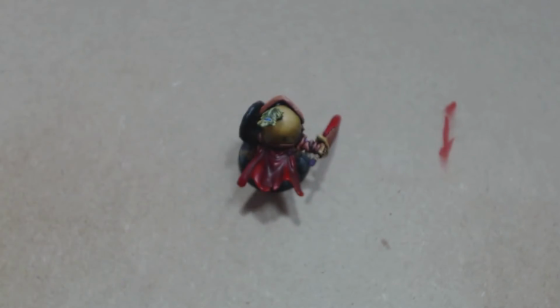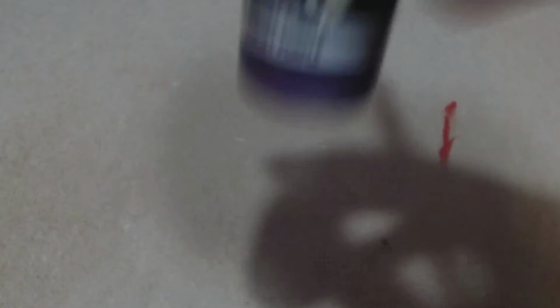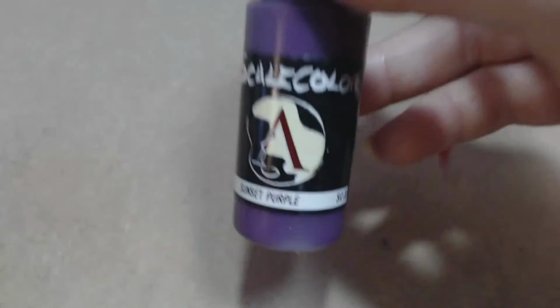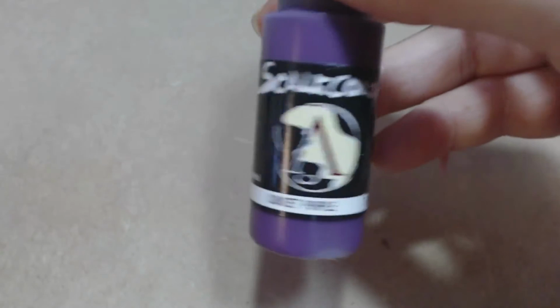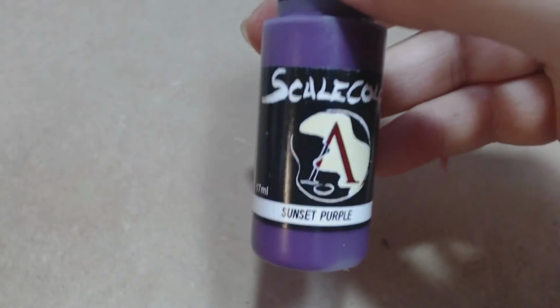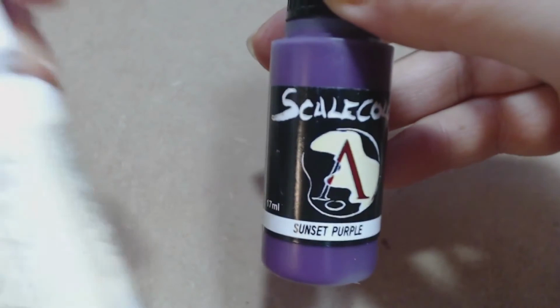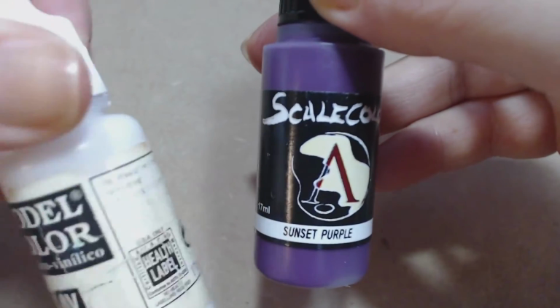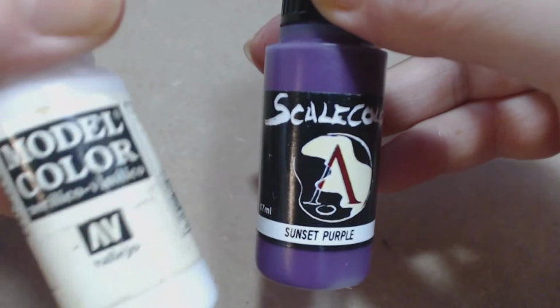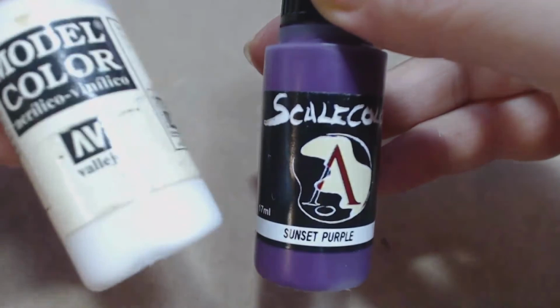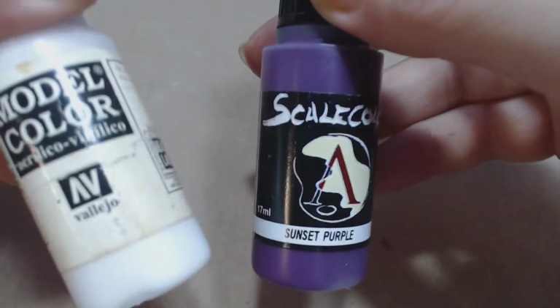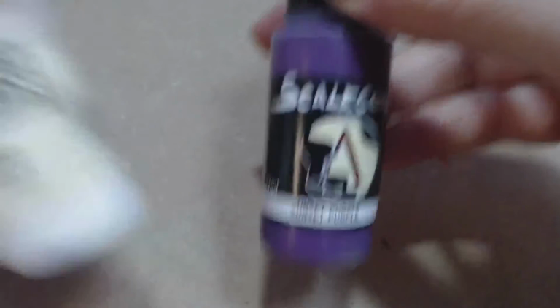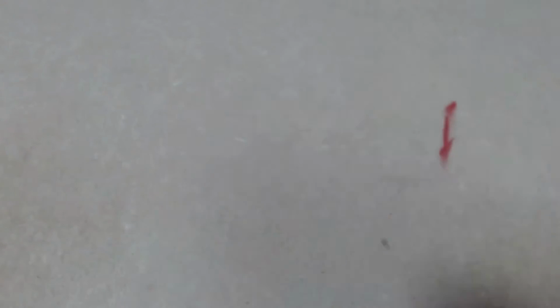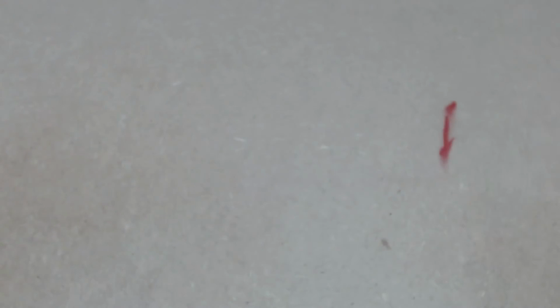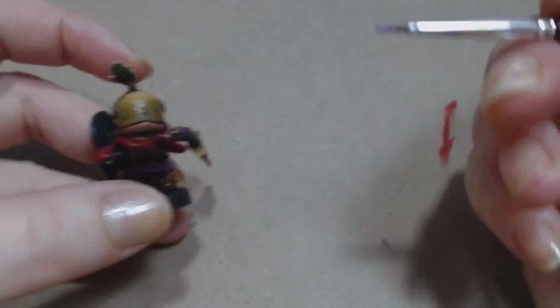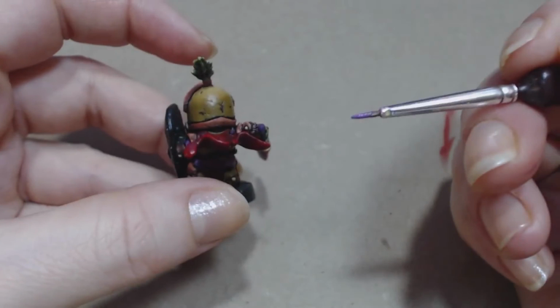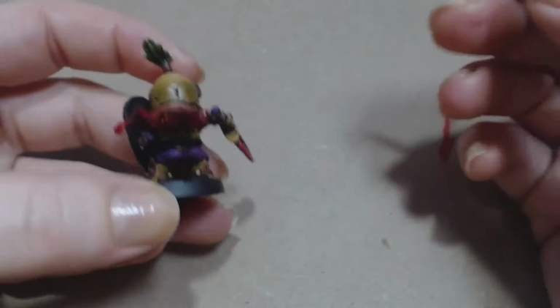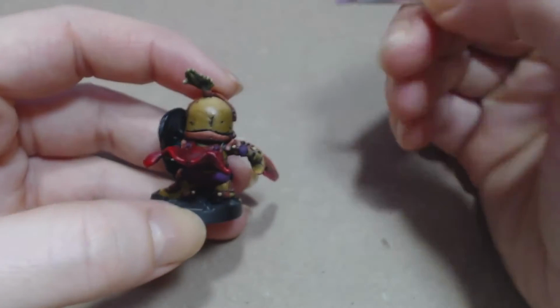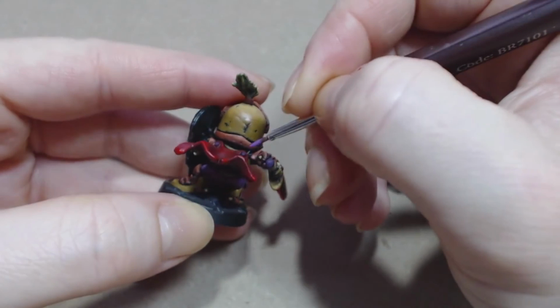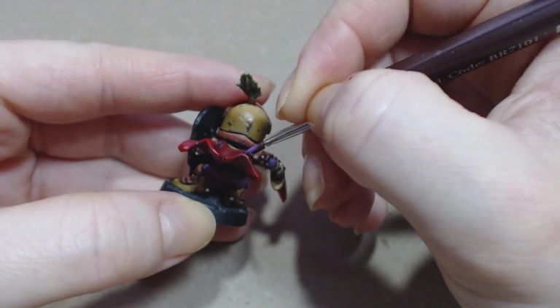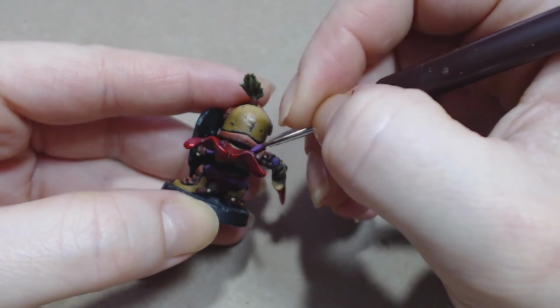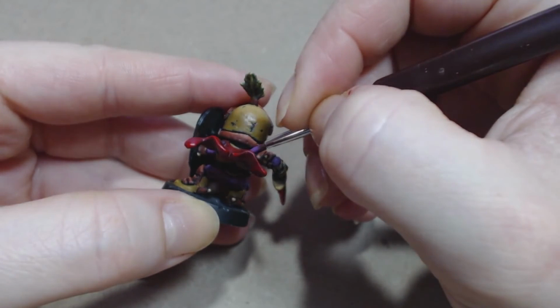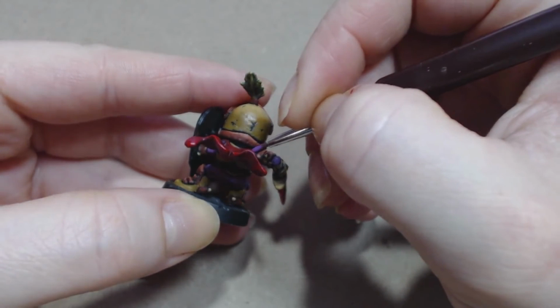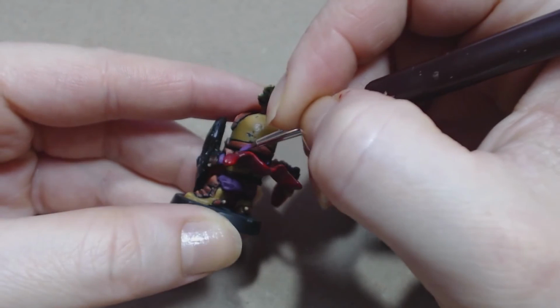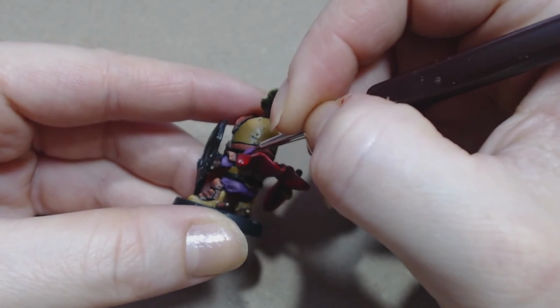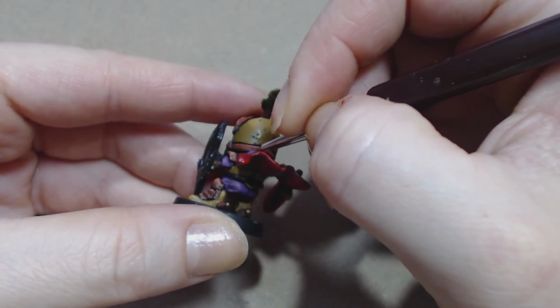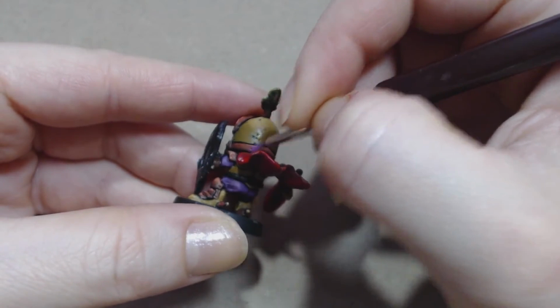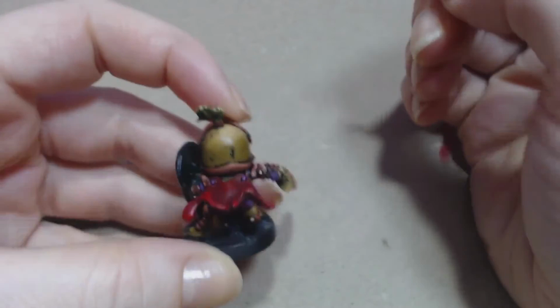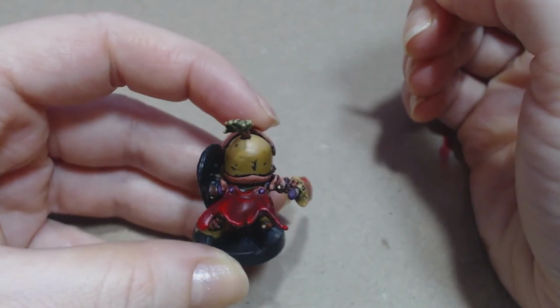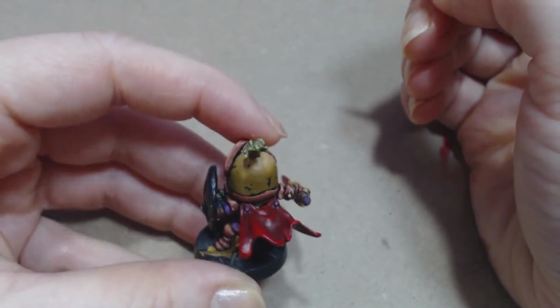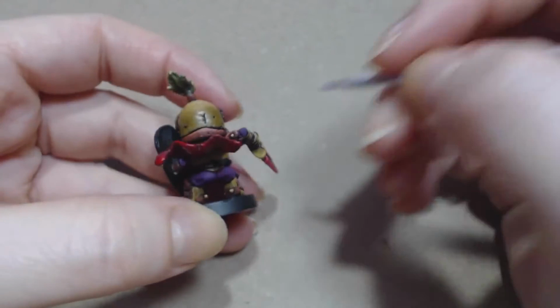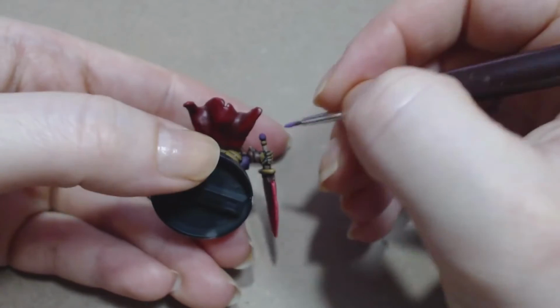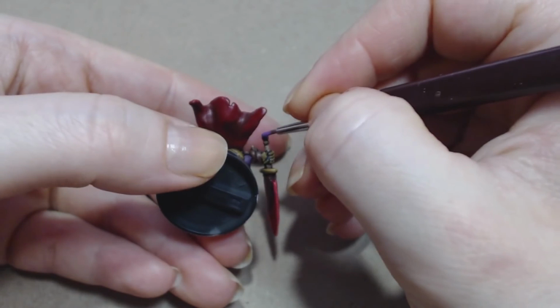Here I'll be taking scale colour in Sunset Purple and mixing in a little bit of white. As you can see it's slightly lighter, and I'm going to apply that further down on the bottom of my gems.